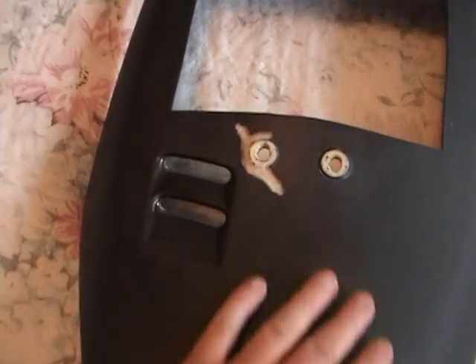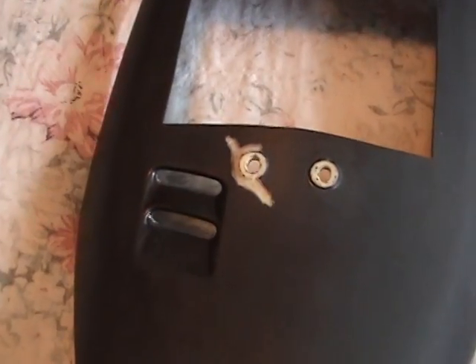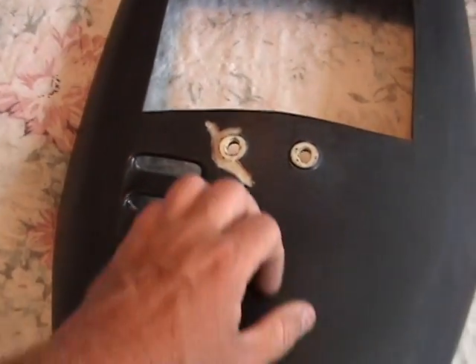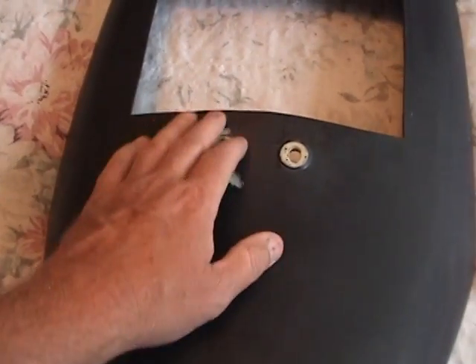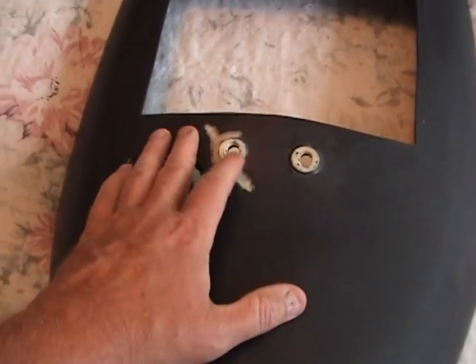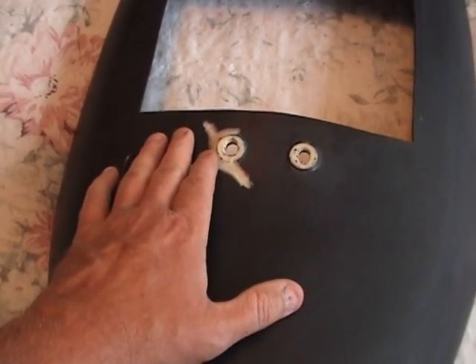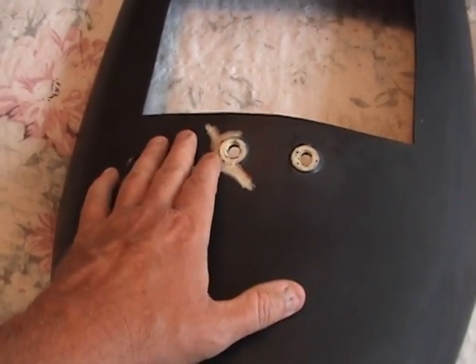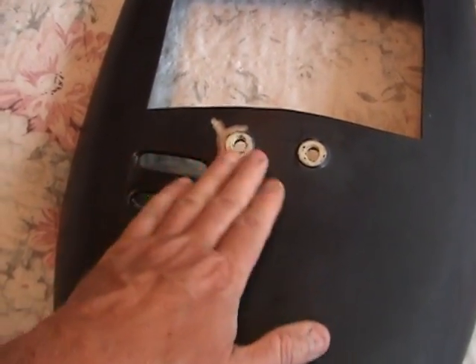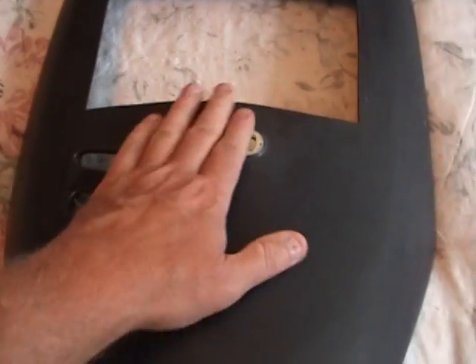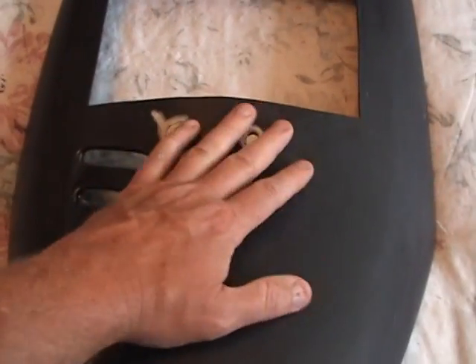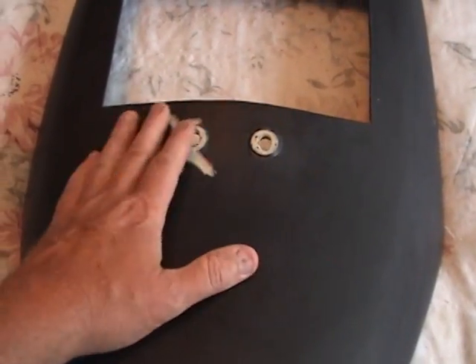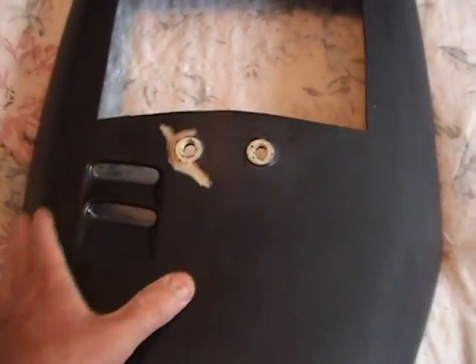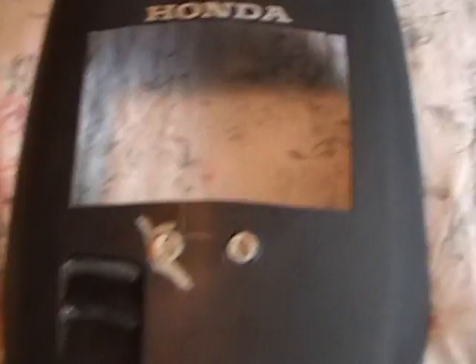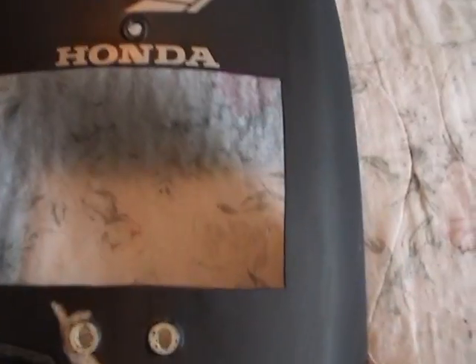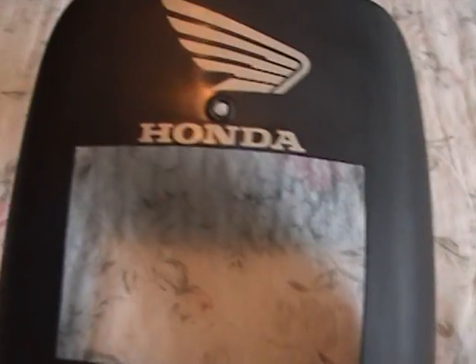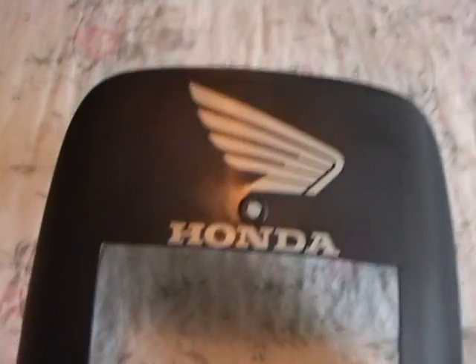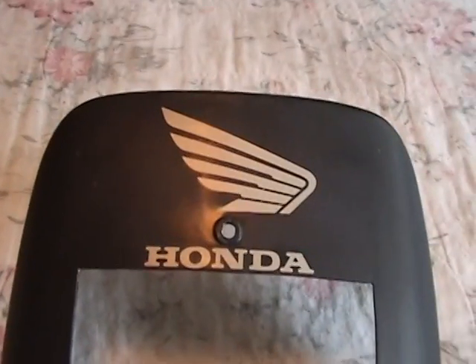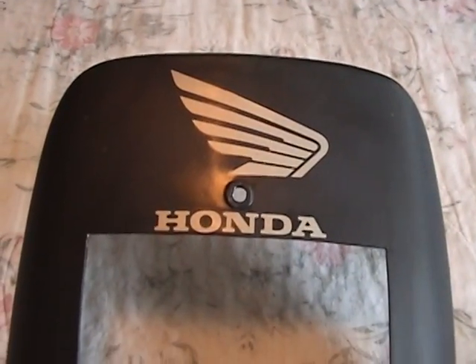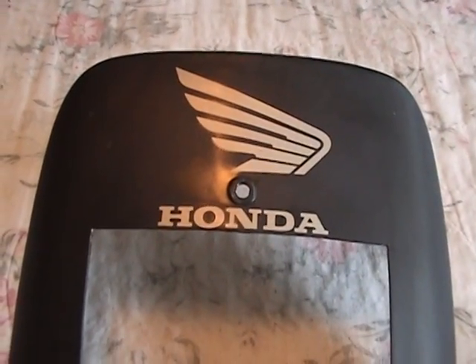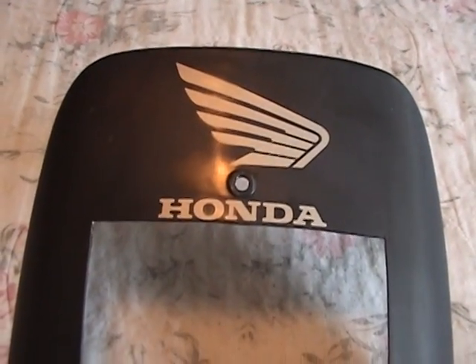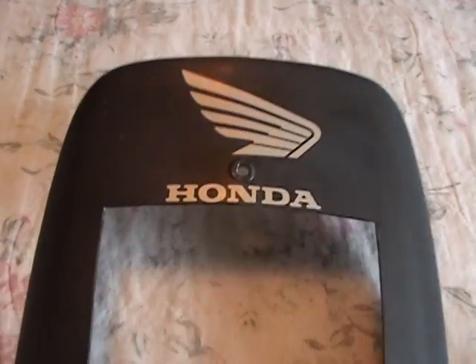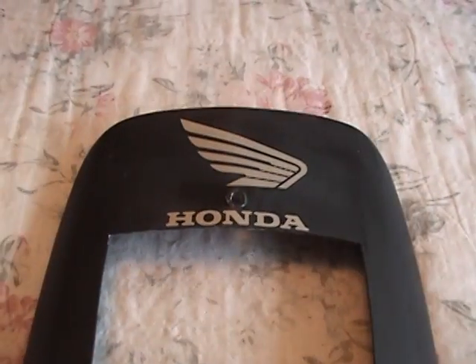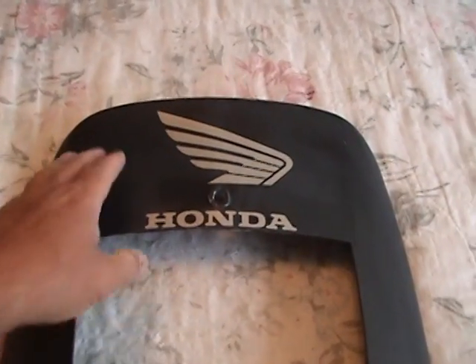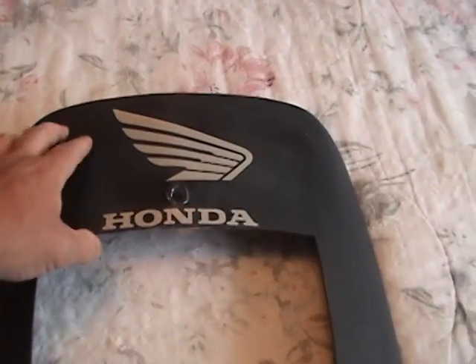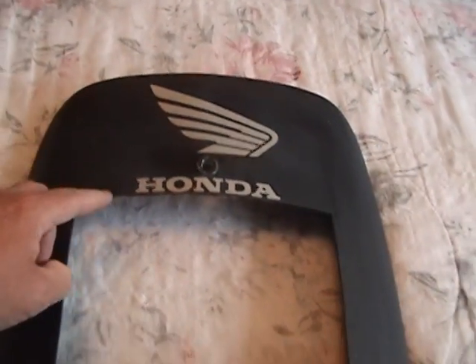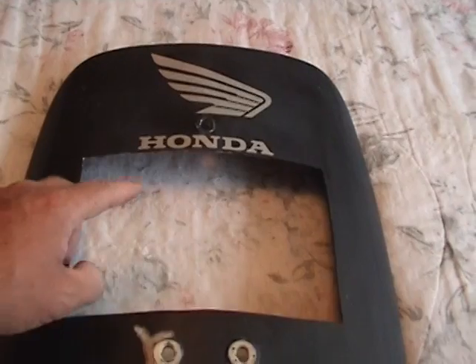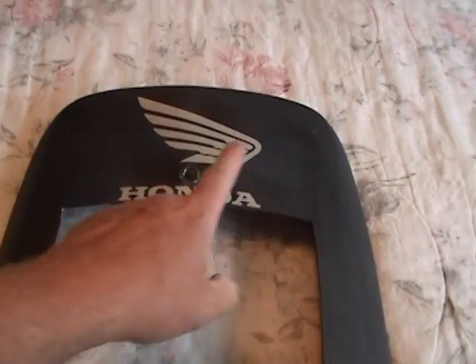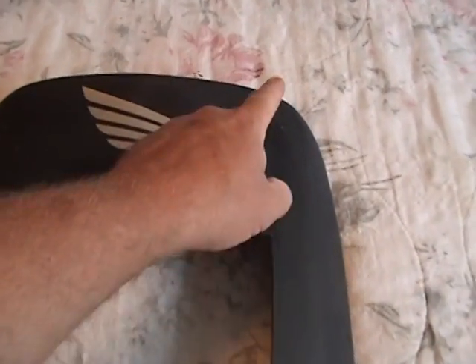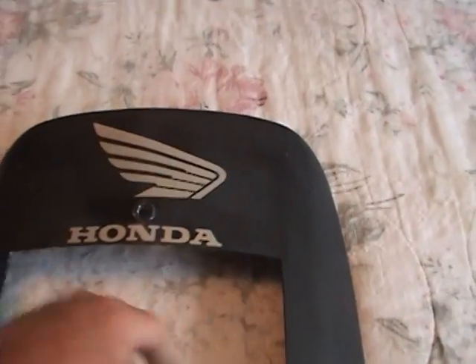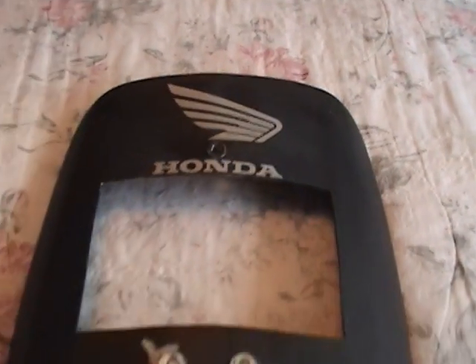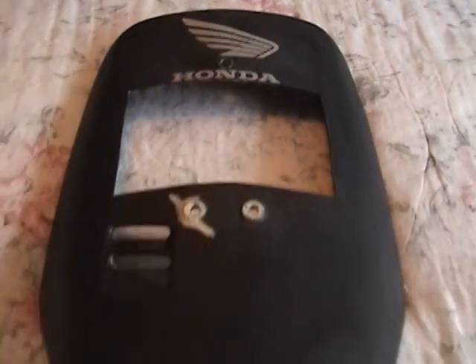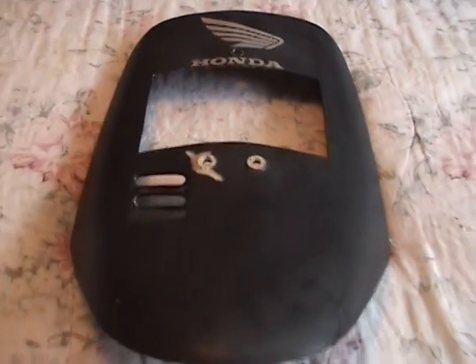Once everything is smooth with no problems, use some spot putty on that area, then give it a good wash and put on the ground coat. After I mask this area off here and here — that's the next step.